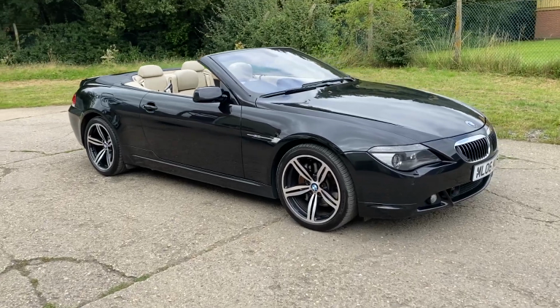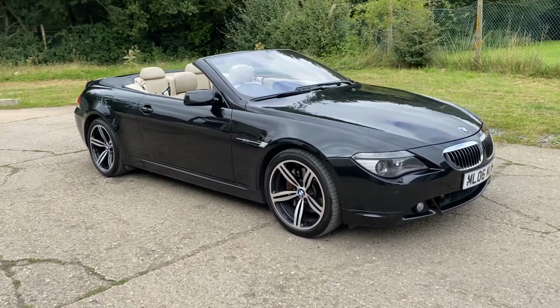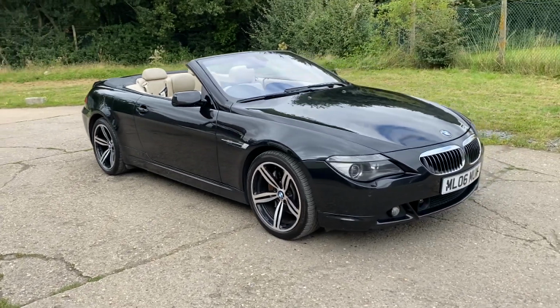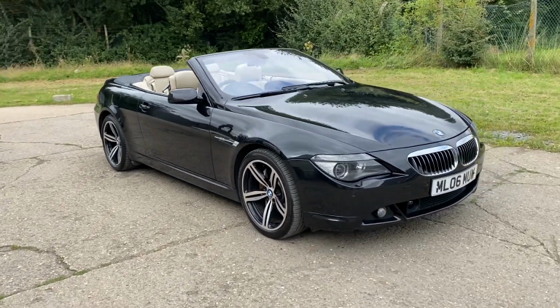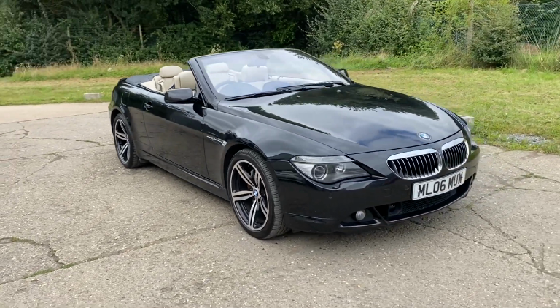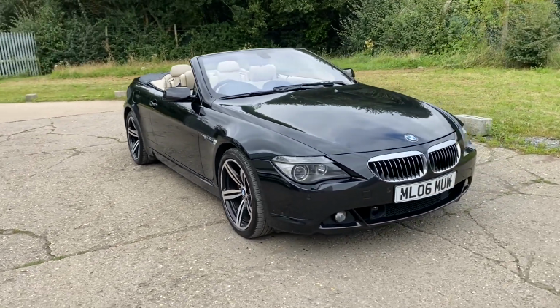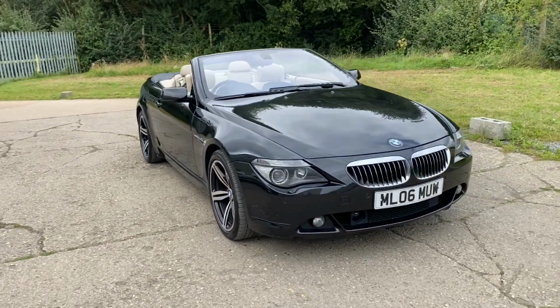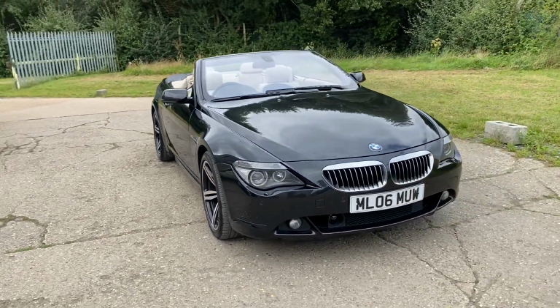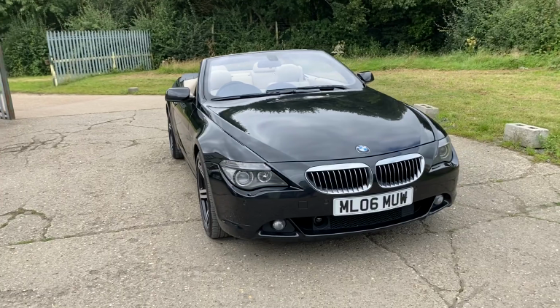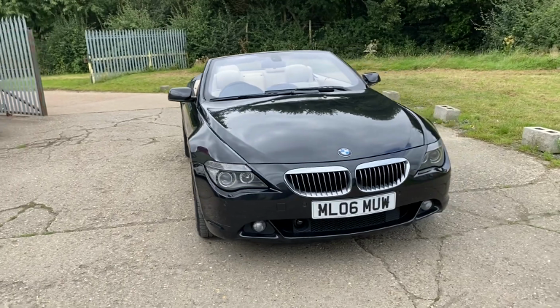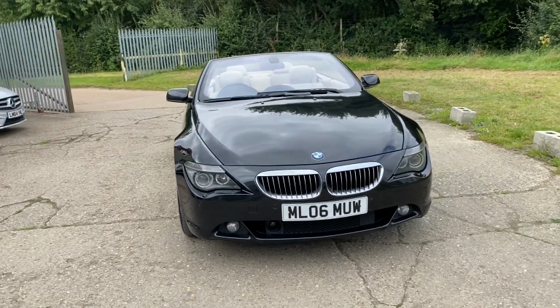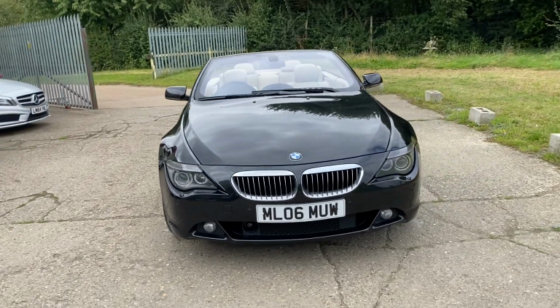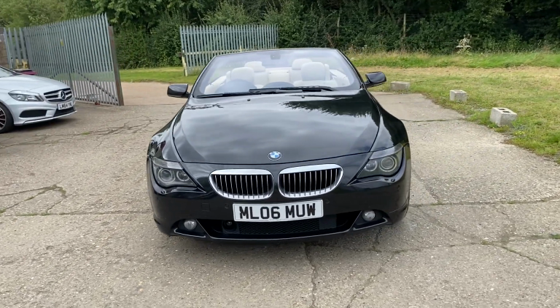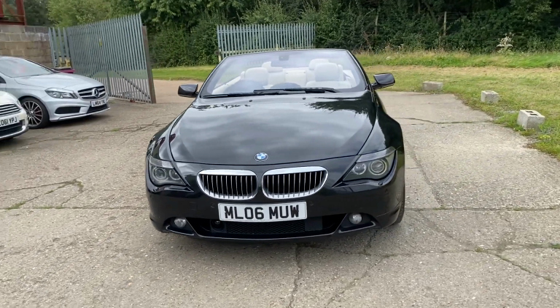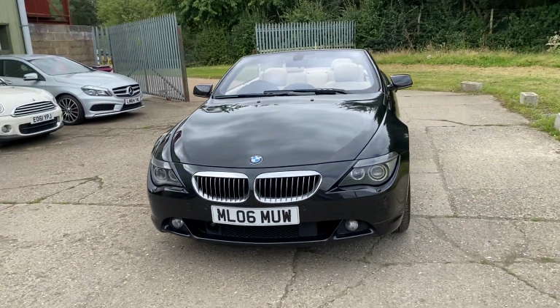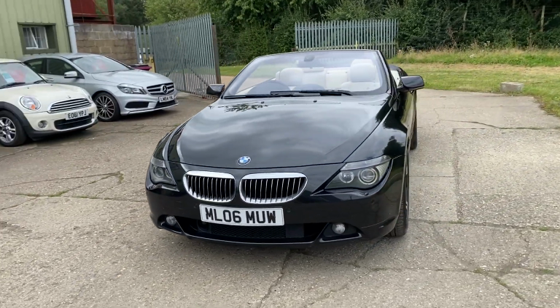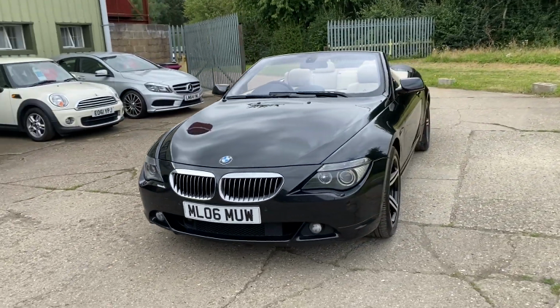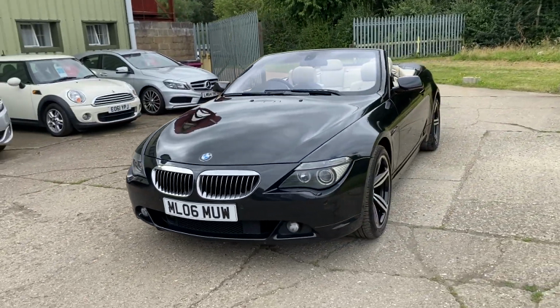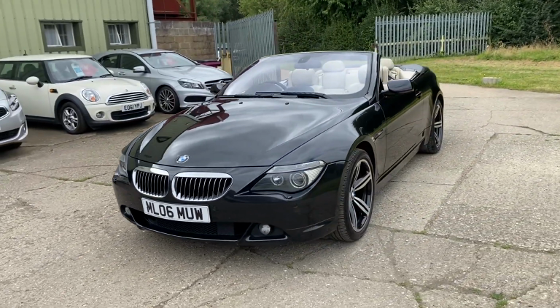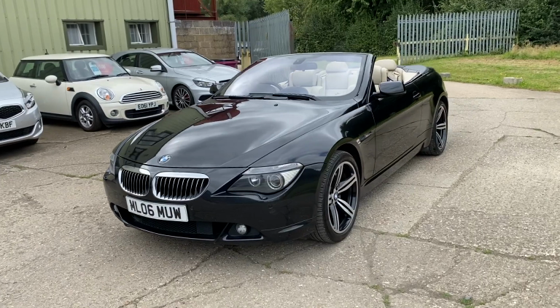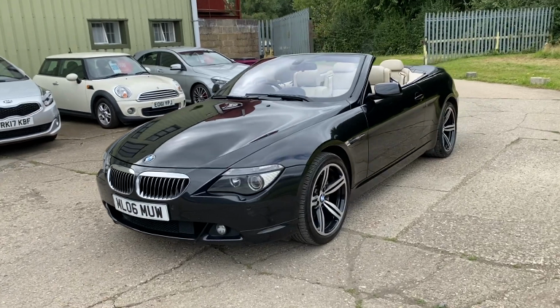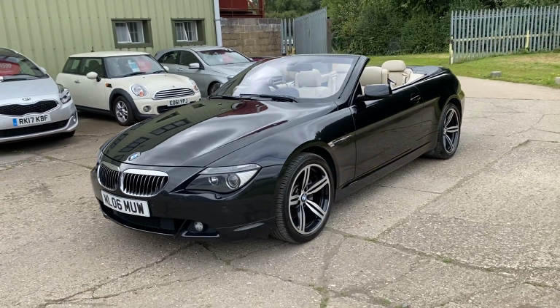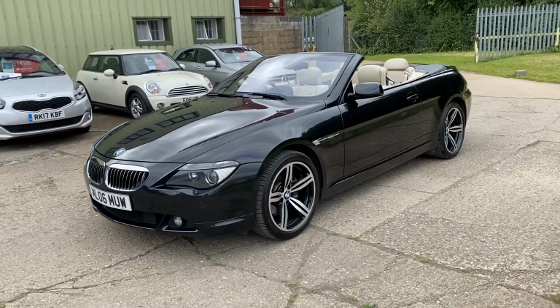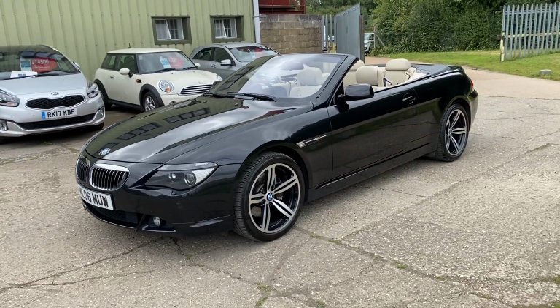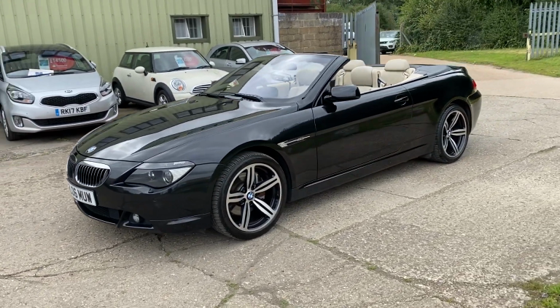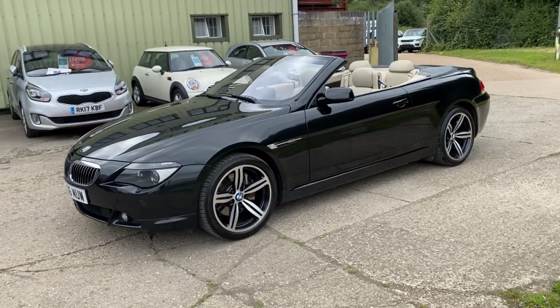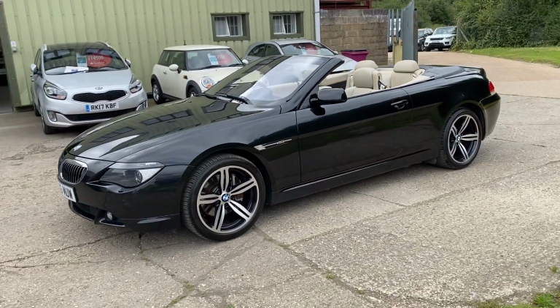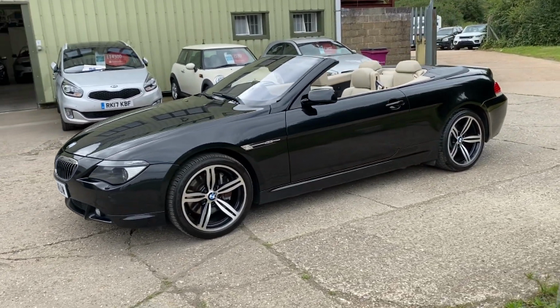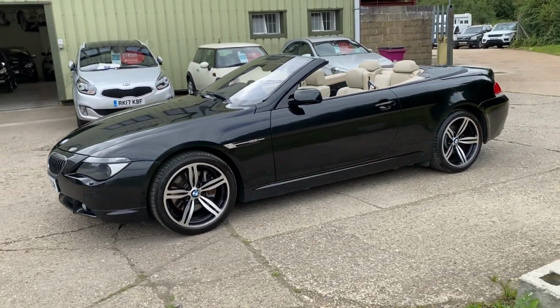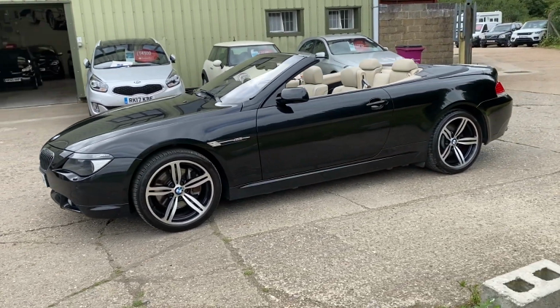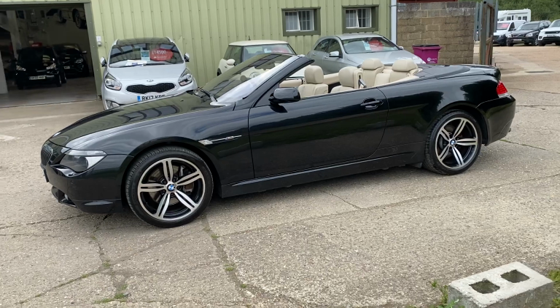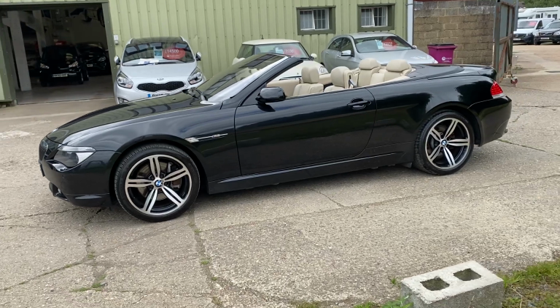Hello and welcome to ADG Sevenoaks, where we're very pleased to offer this BMW 650i cab, 4.8 petrol, 2006 on an 06 plate, 117,000 miles — a fabulous specification car.